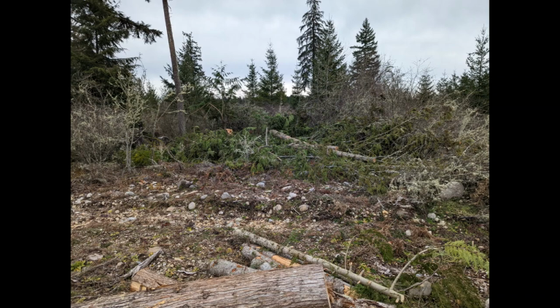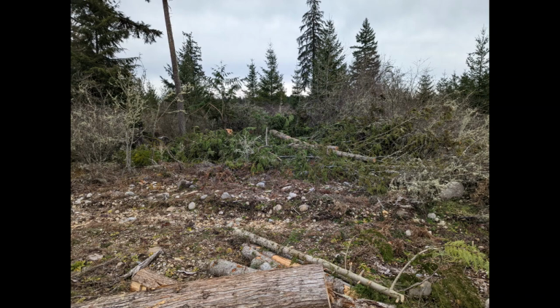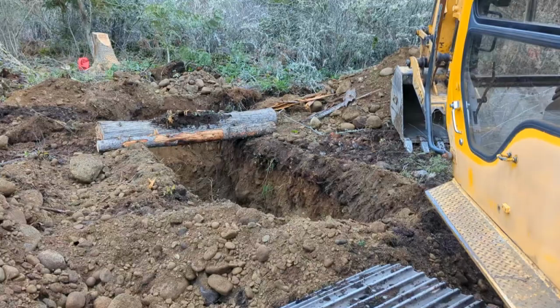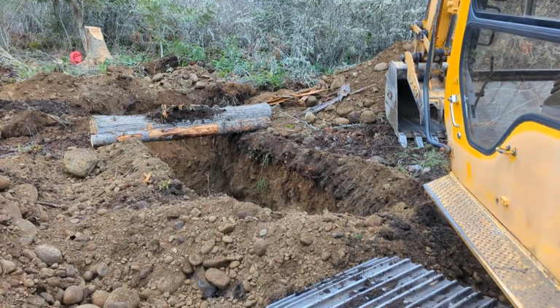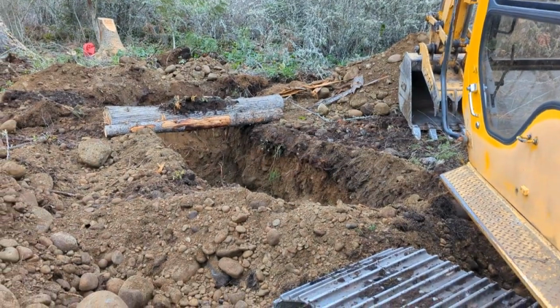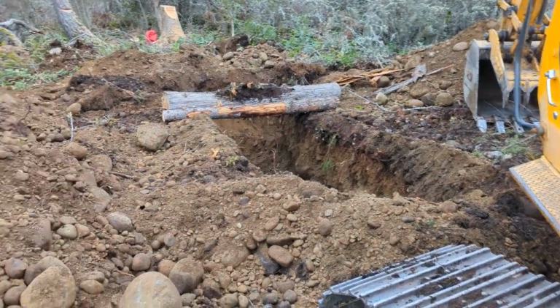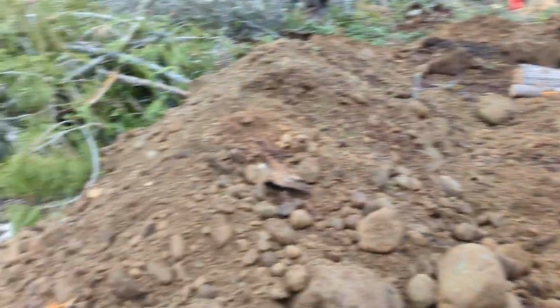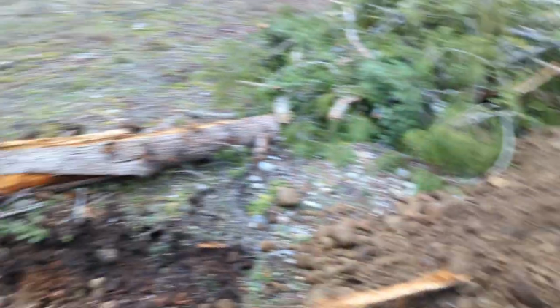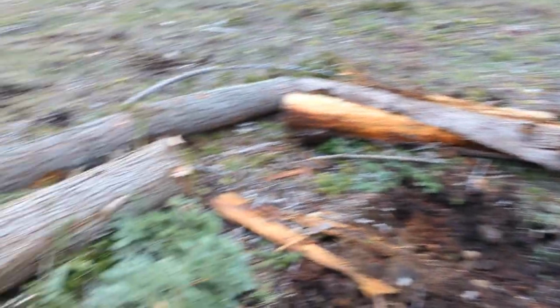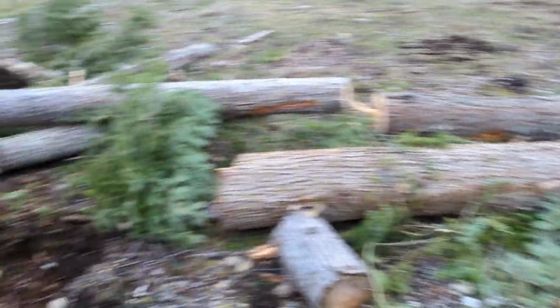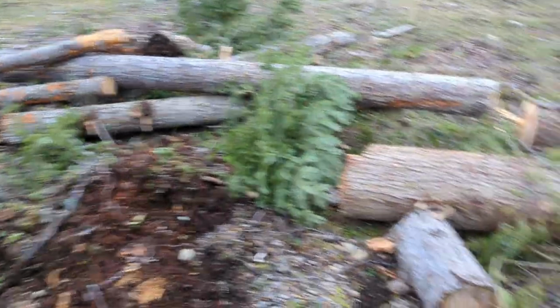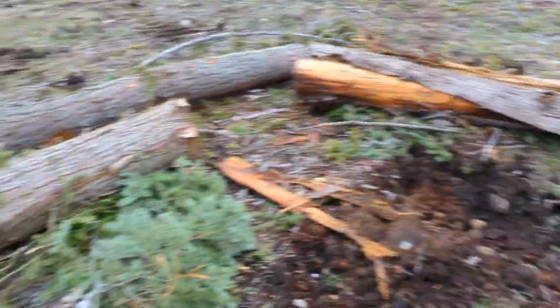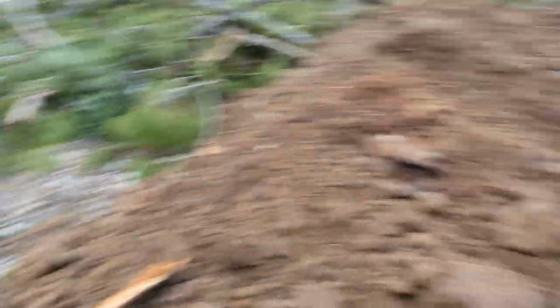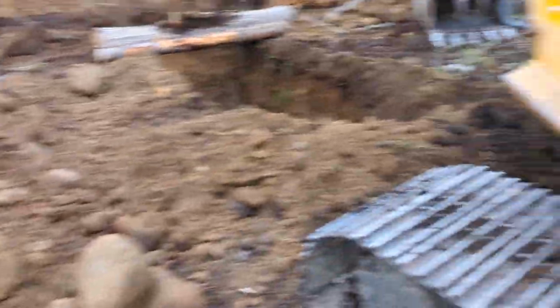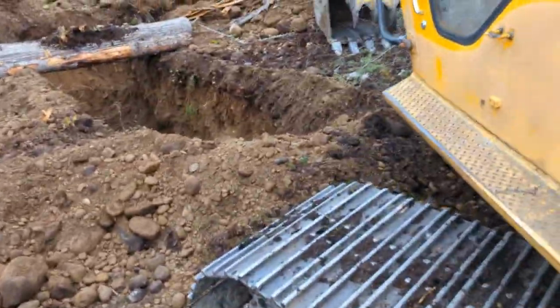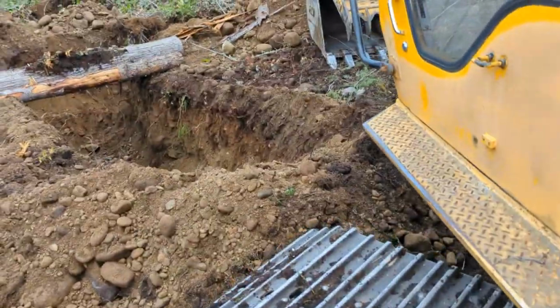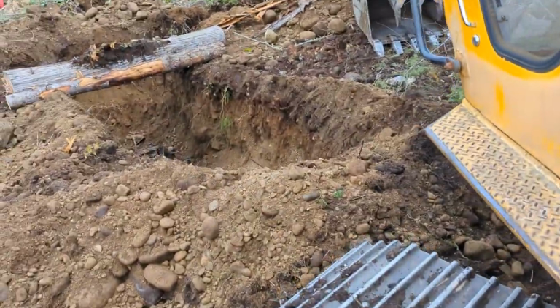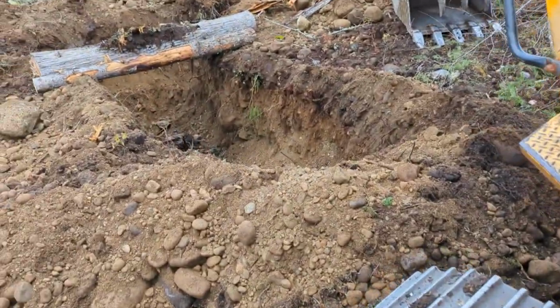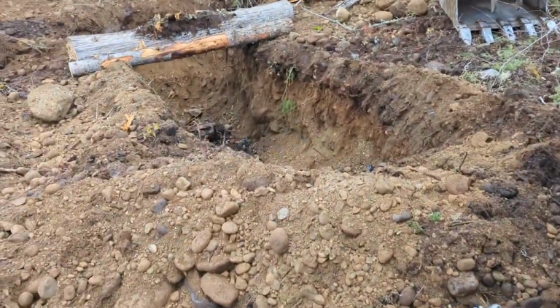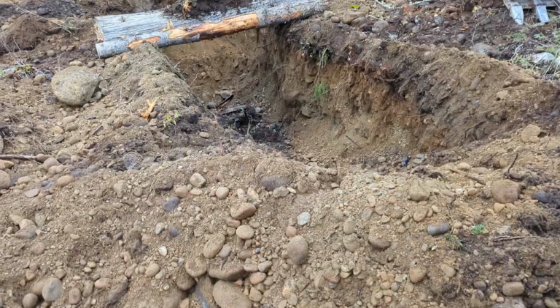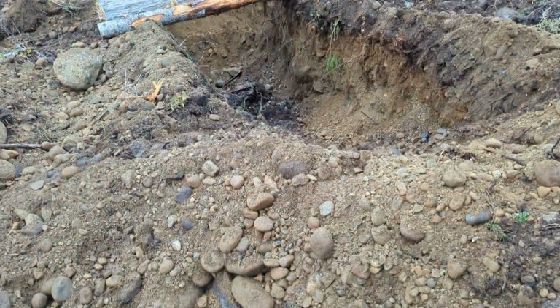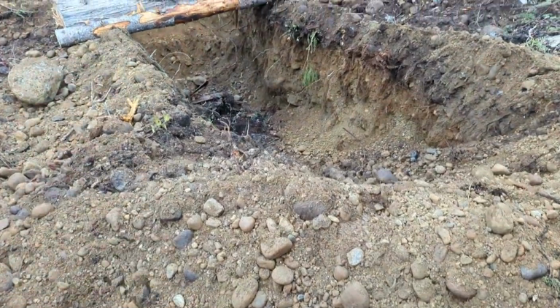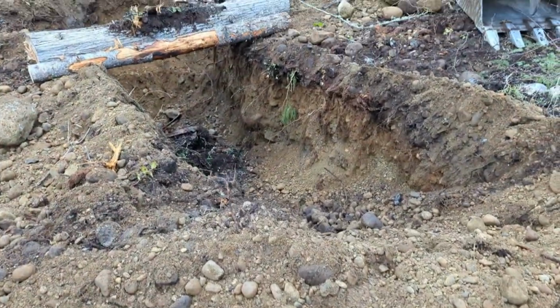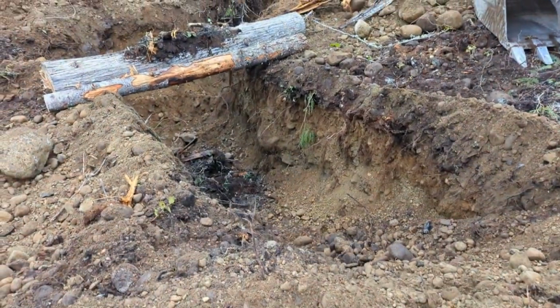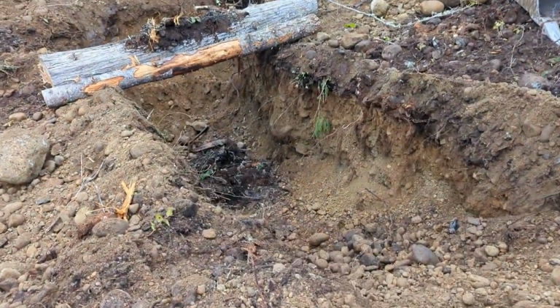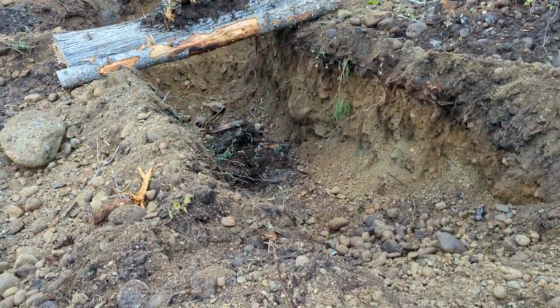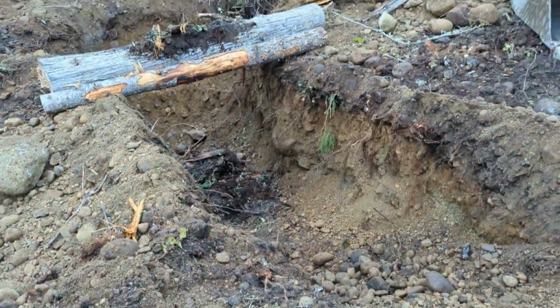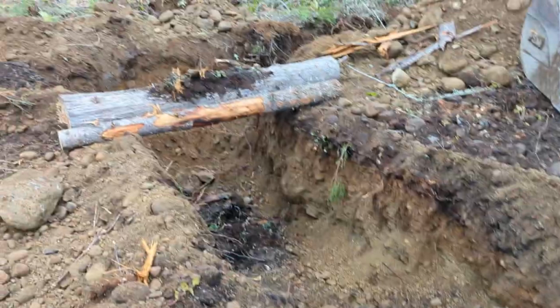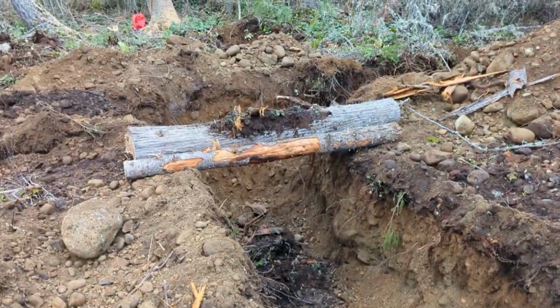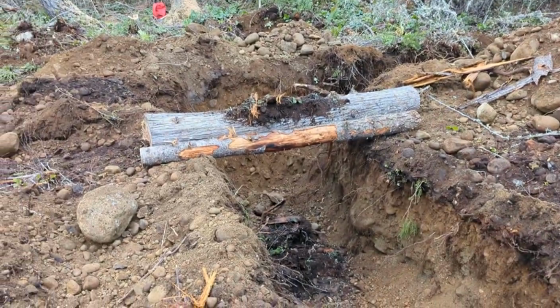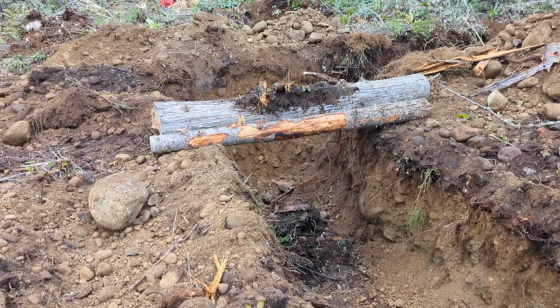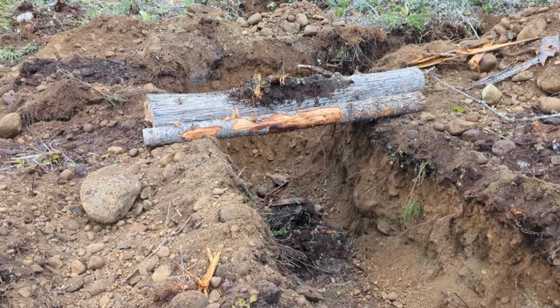Once again you can see some of those trees and where I was going. Those are my logs. That's my ditch and I've got two logs there currently. I realized once I put some of these logs across that I was actually too short.